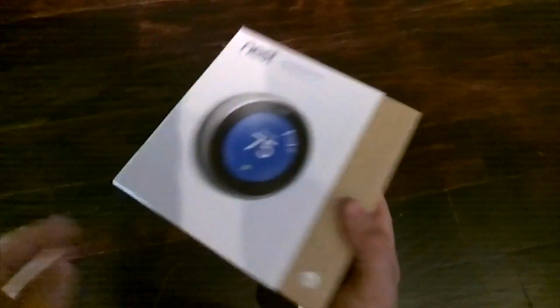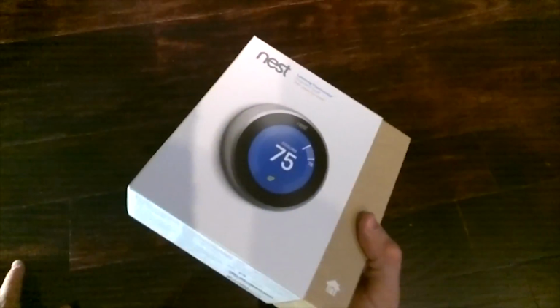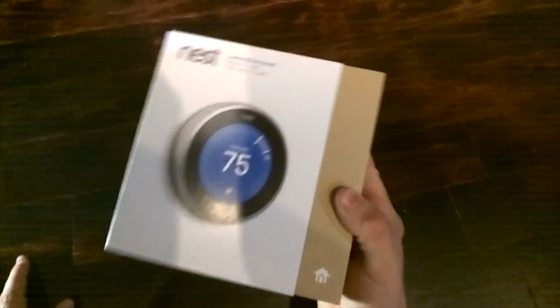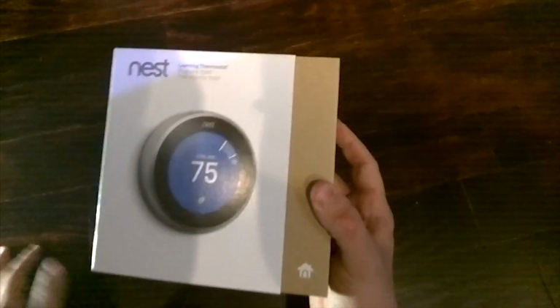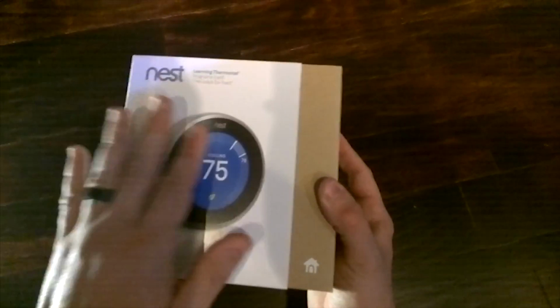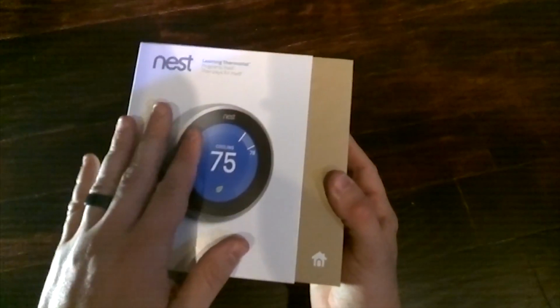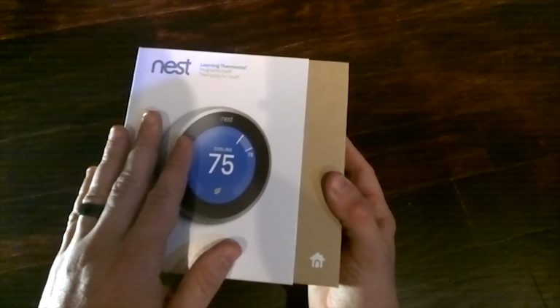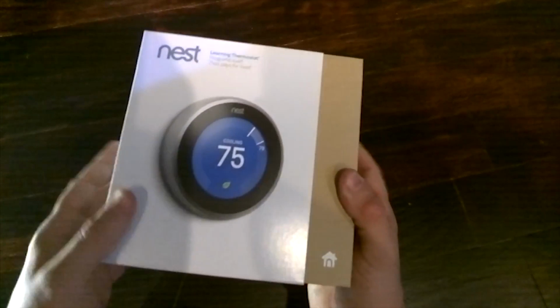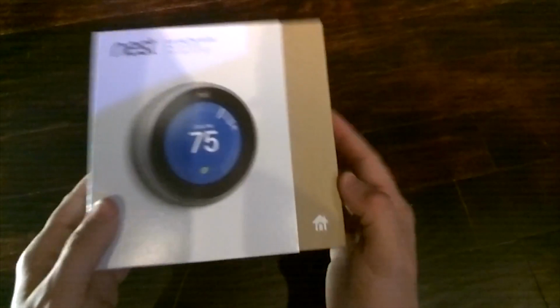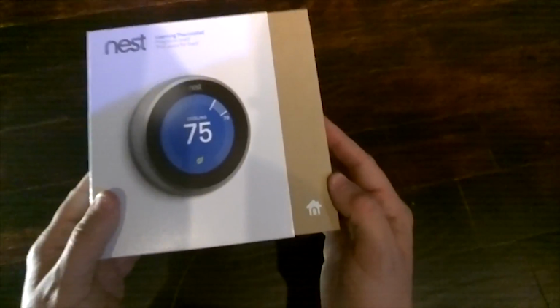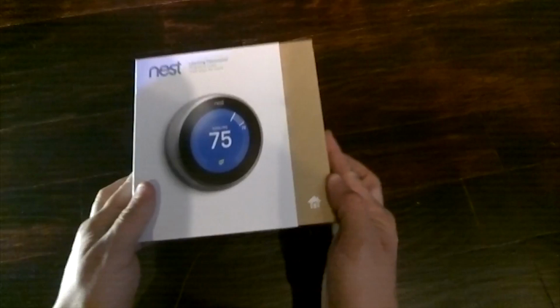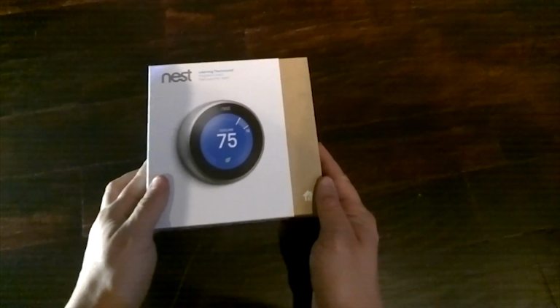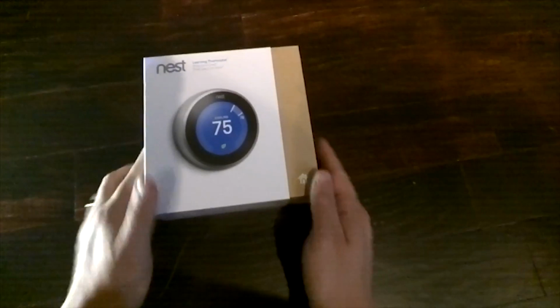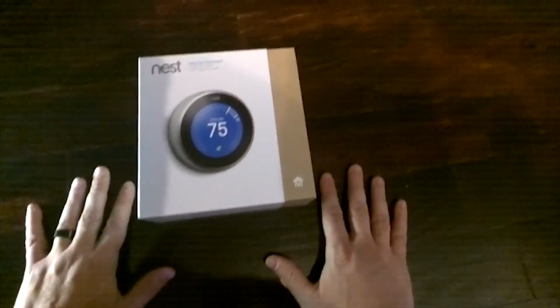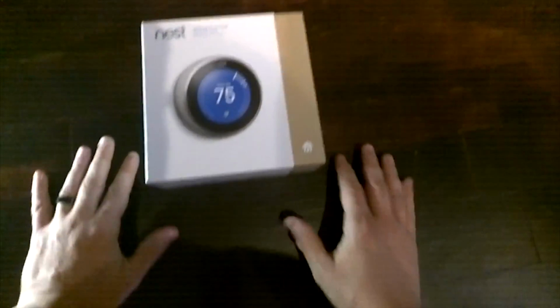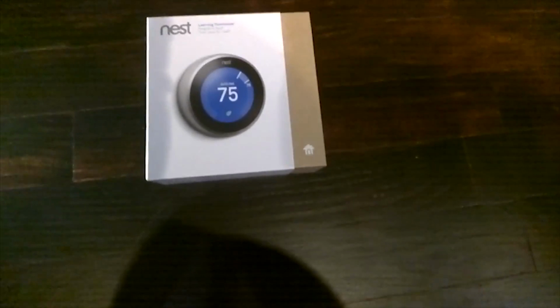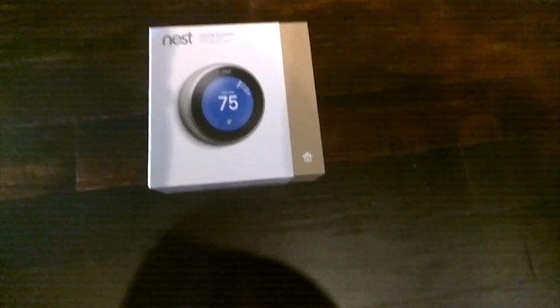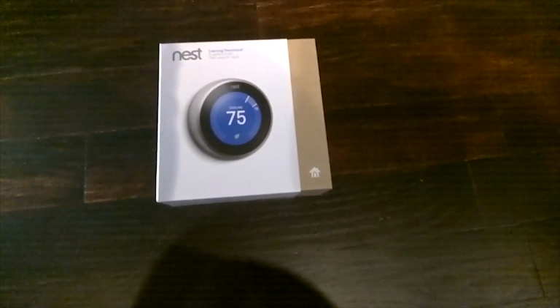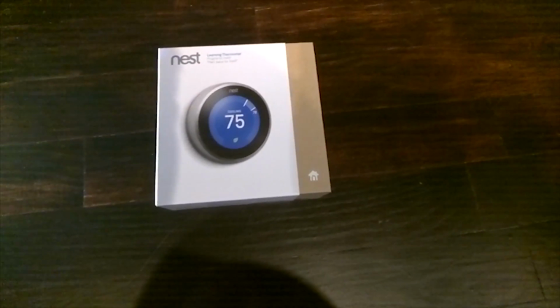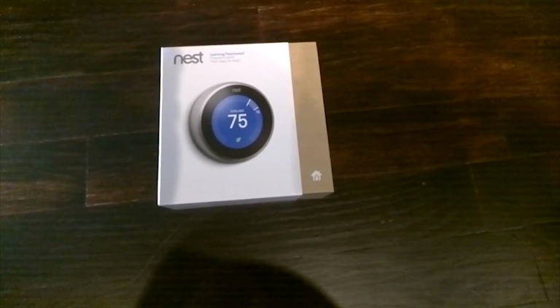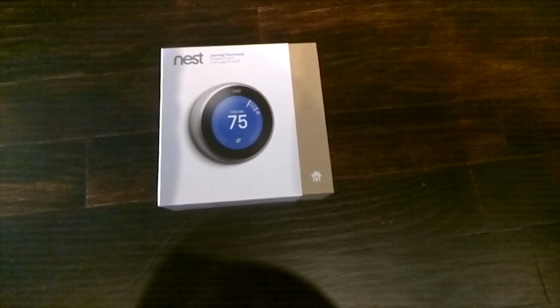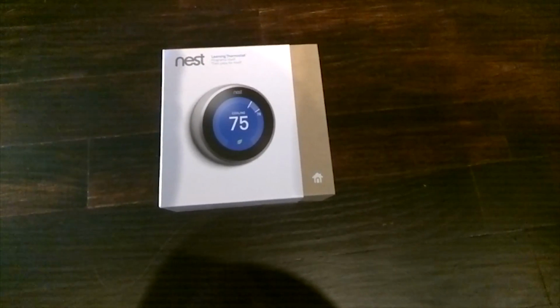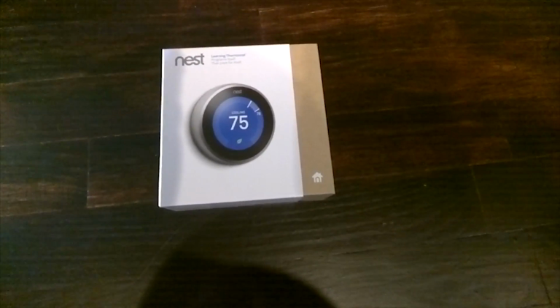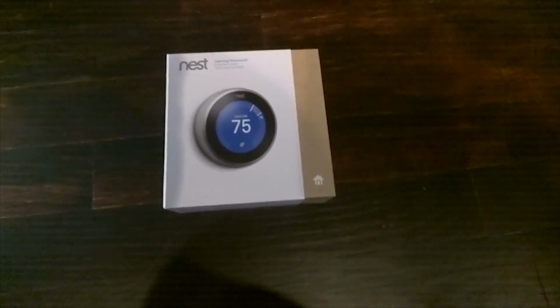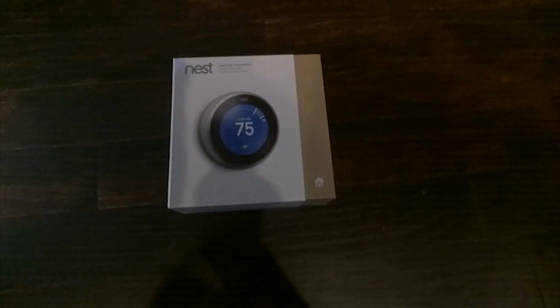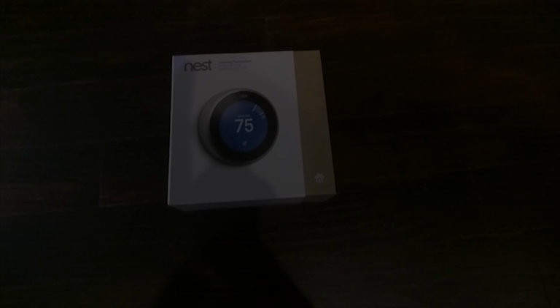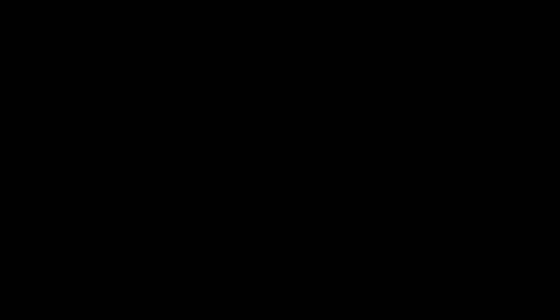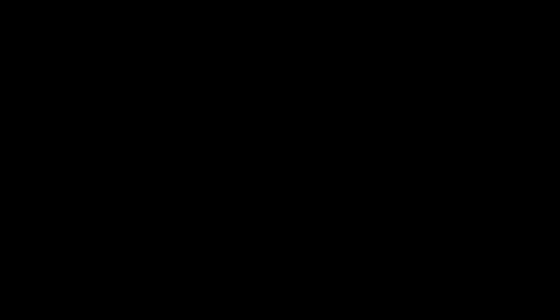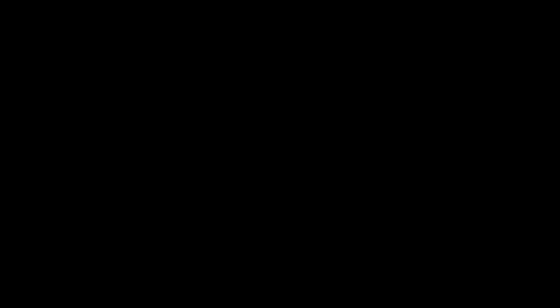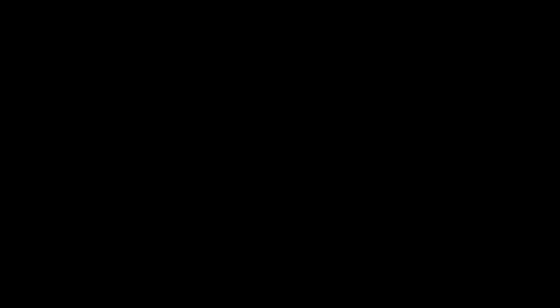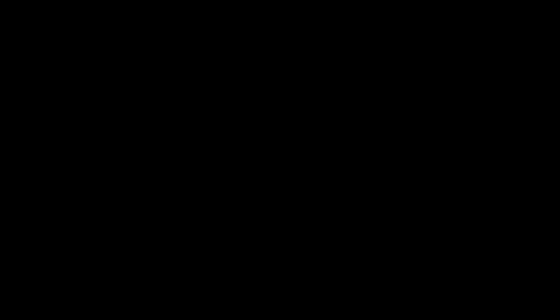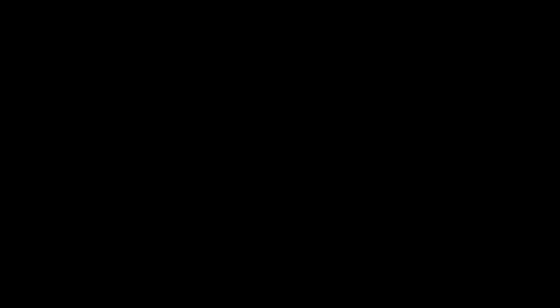These were just two questions that I had while I was waiting for my Nest to come in. If you guys have any questions on the Nest 3 or the jump from Nest 2 to Nest 3, feel free to leave them in the comments below, and as always, thanks for watching.